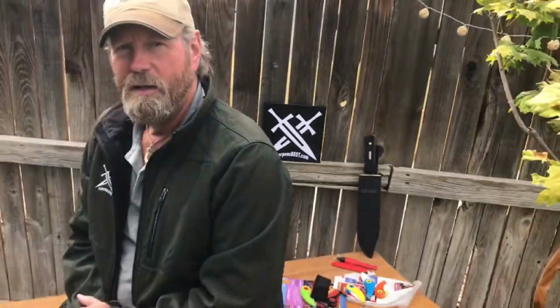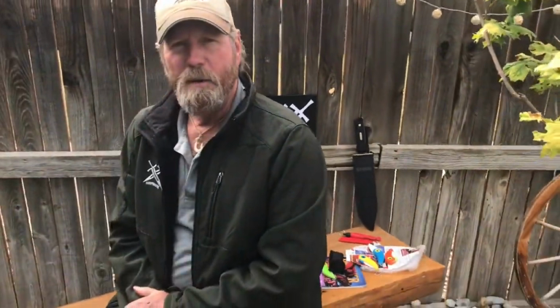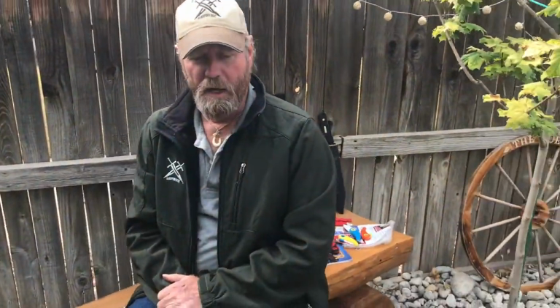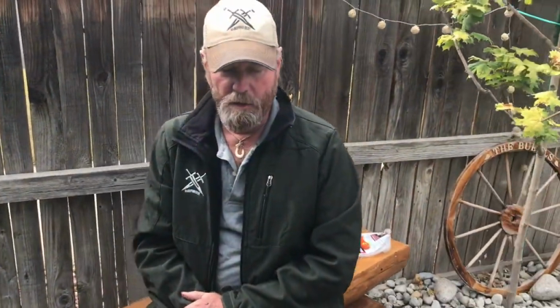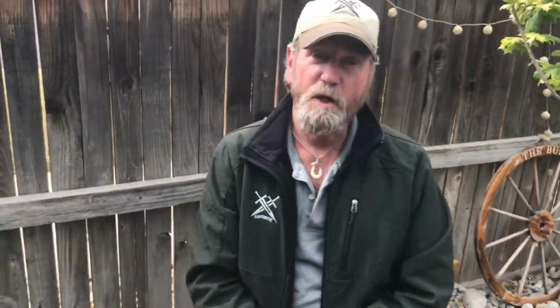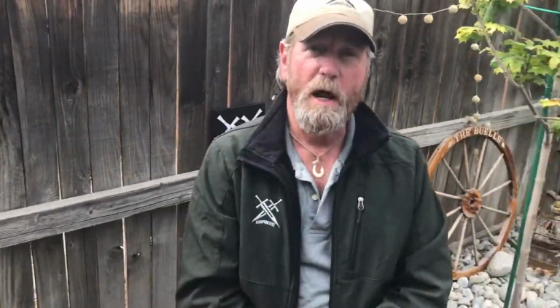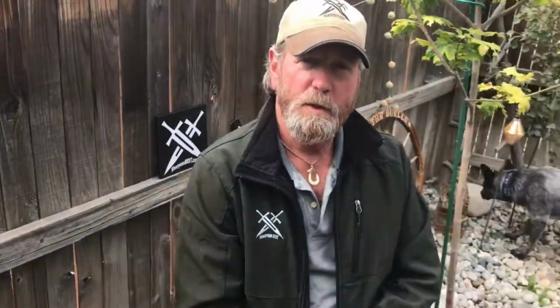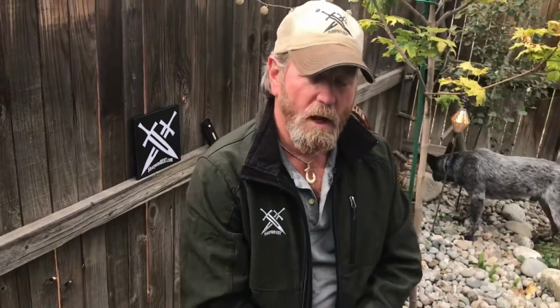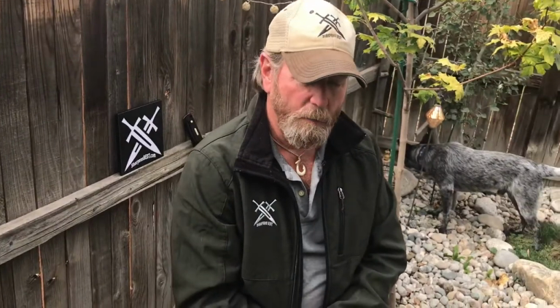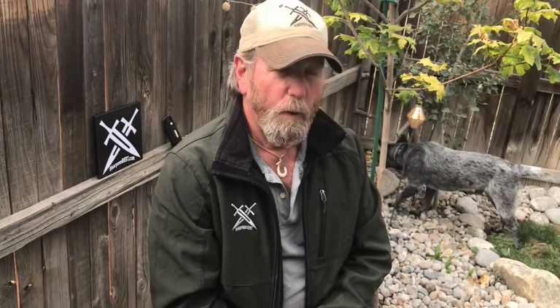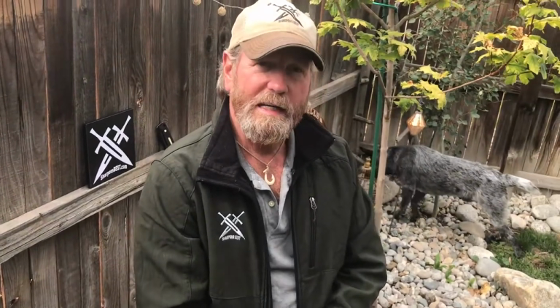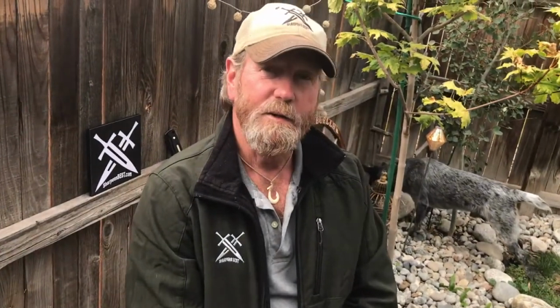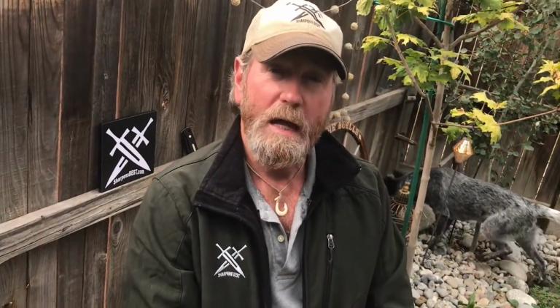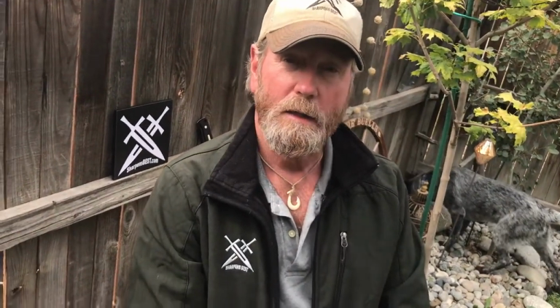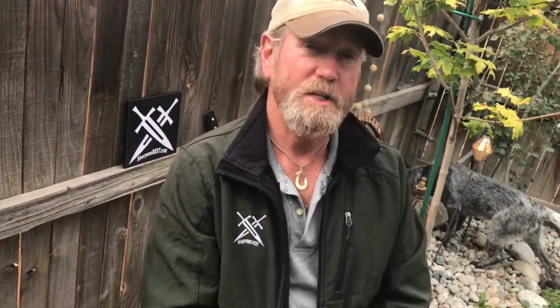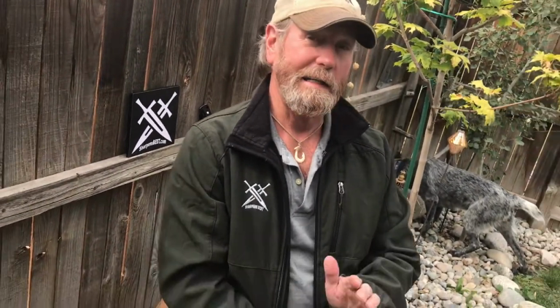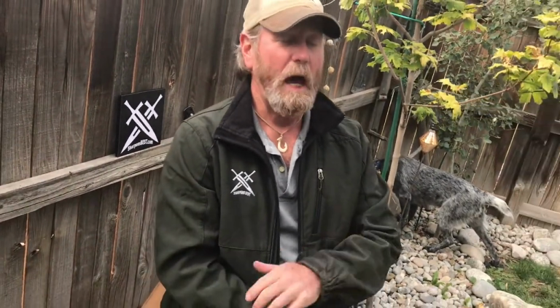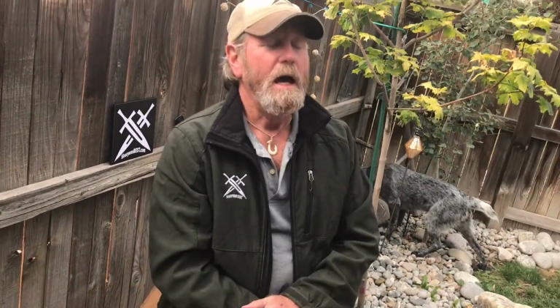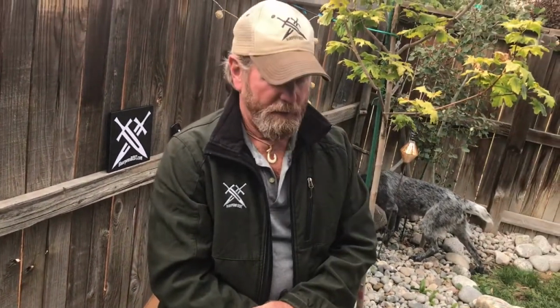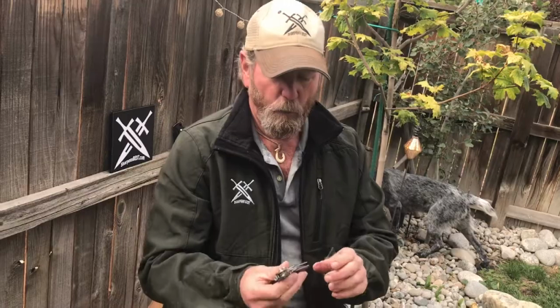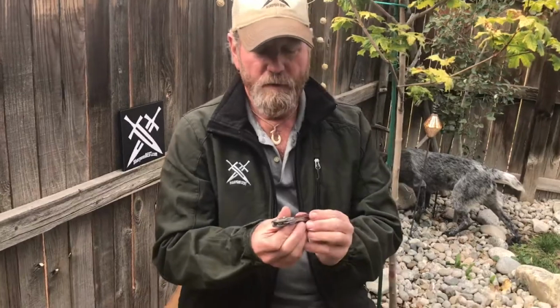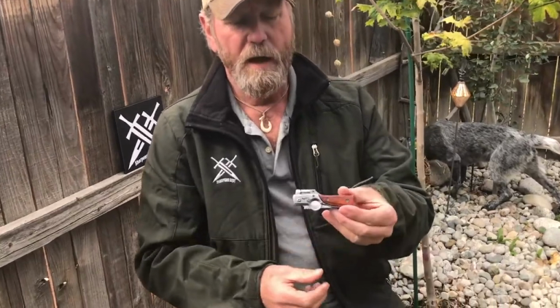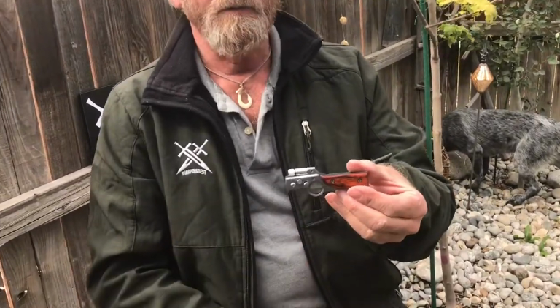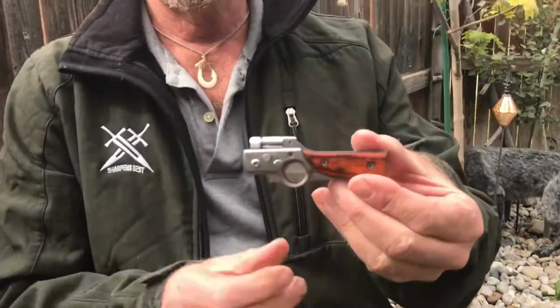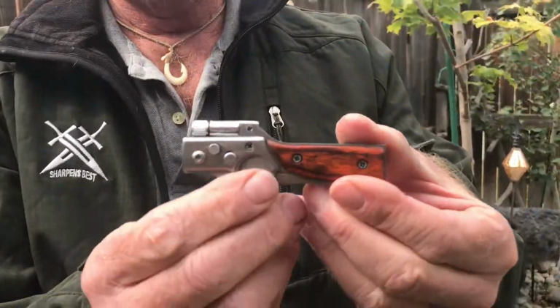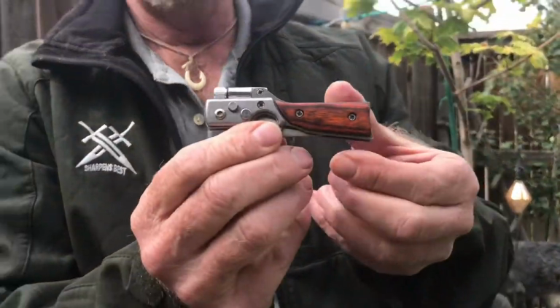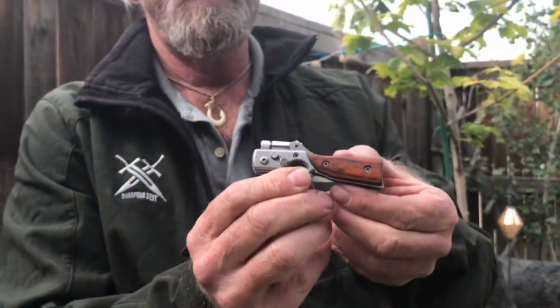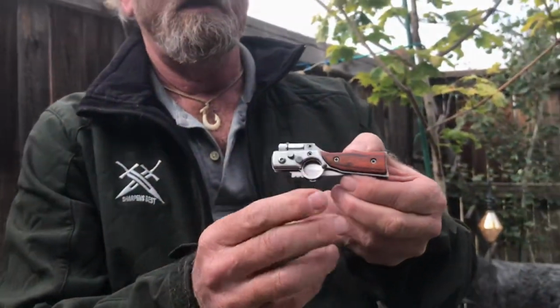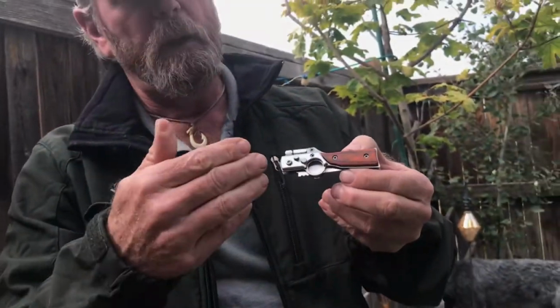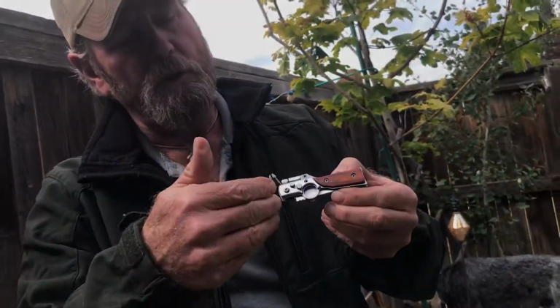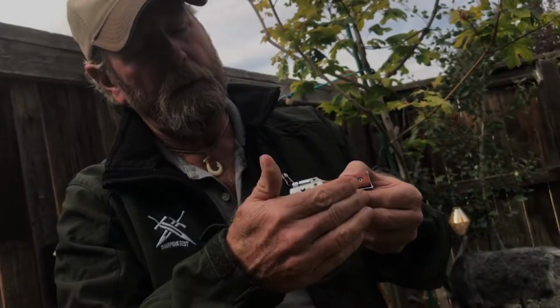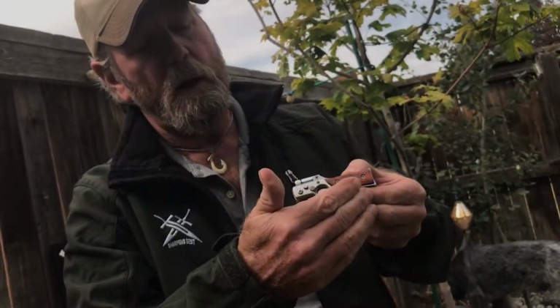Hey, beautiful day here in Denver. This is Brad, sharpensbest.com. We're having an under $10 sale, and one of my favorite knives has always been this little rifle knife. The blade folds up into the stock of the little rifle.